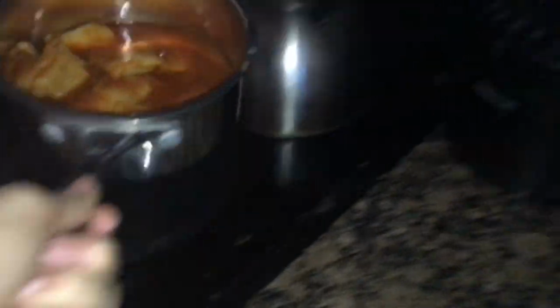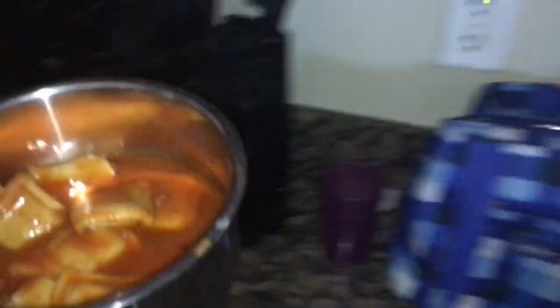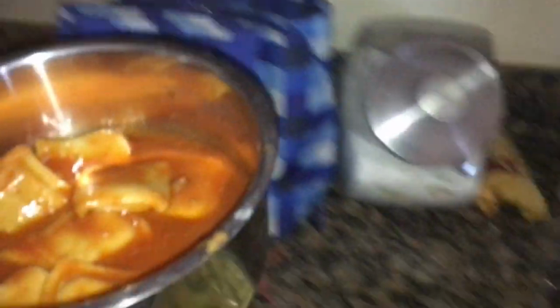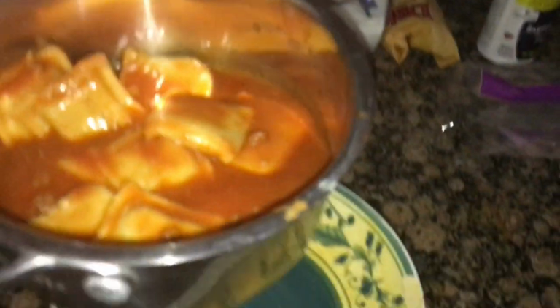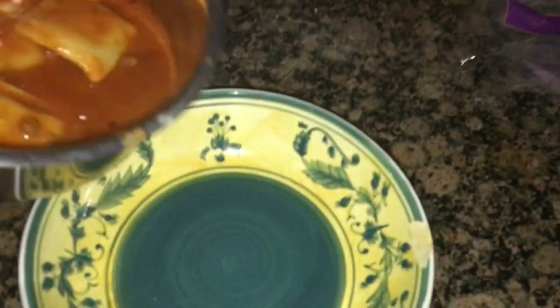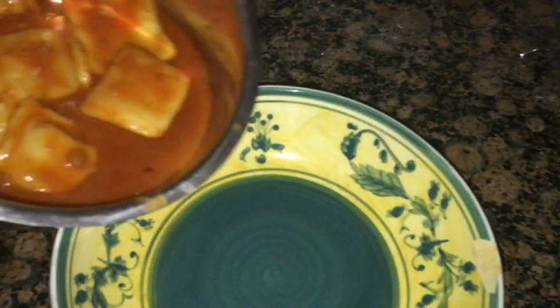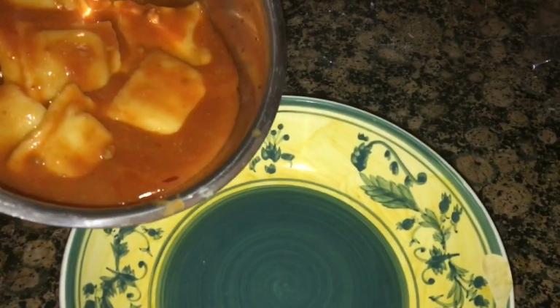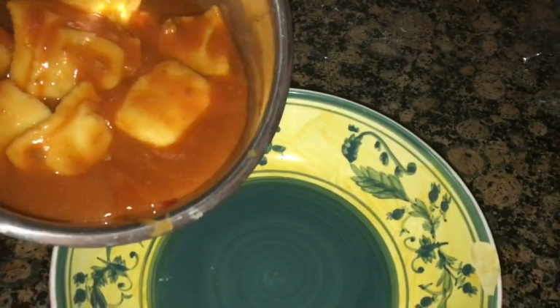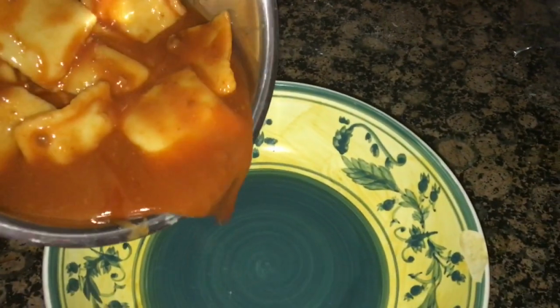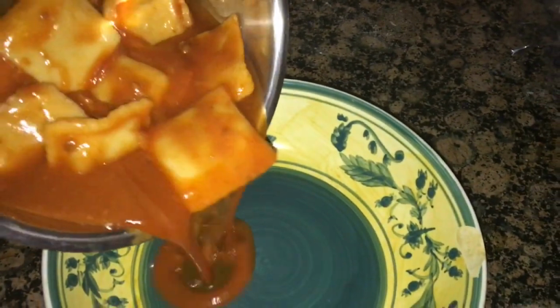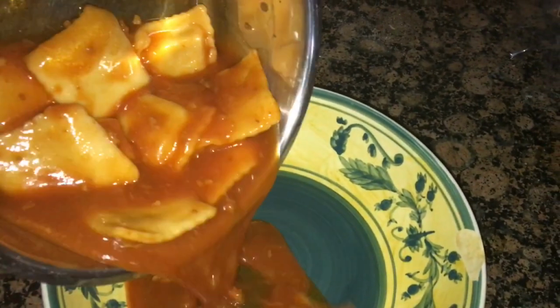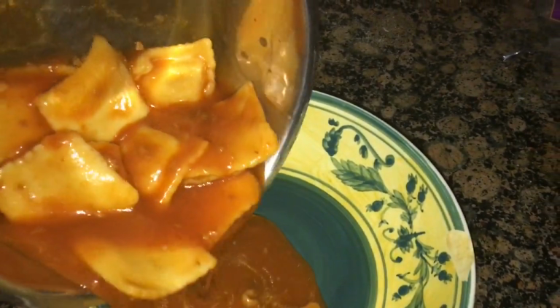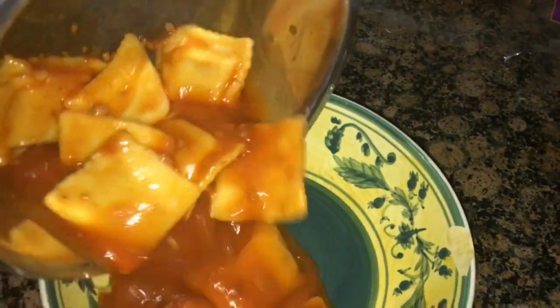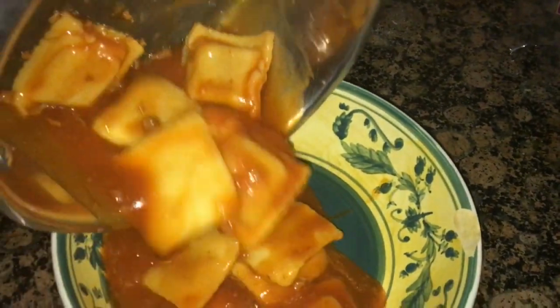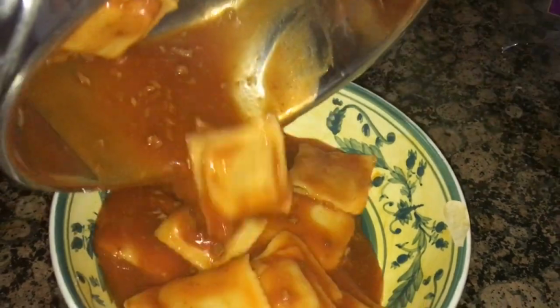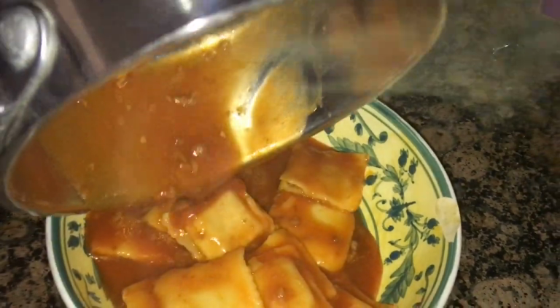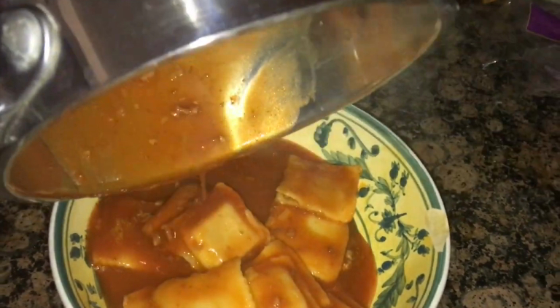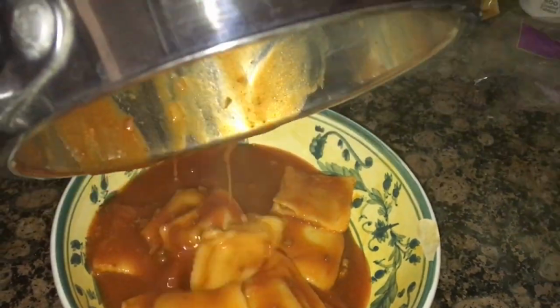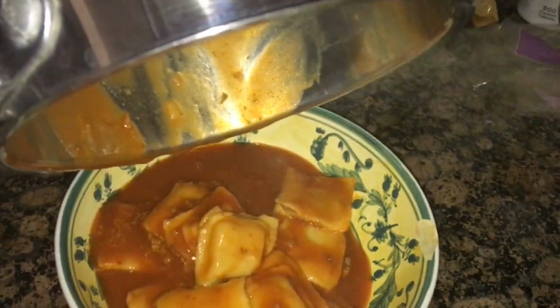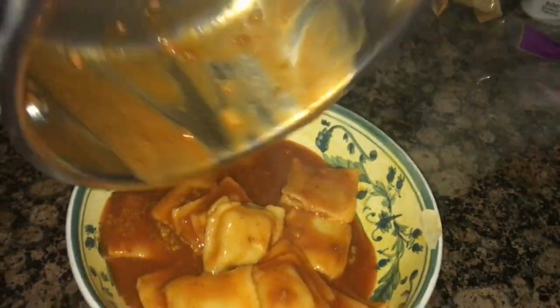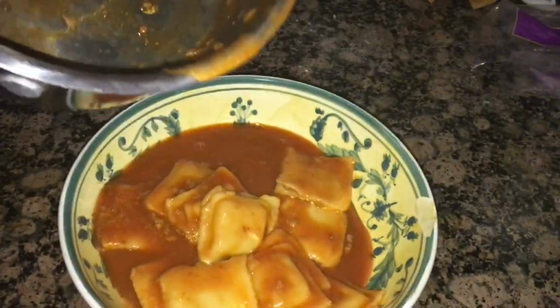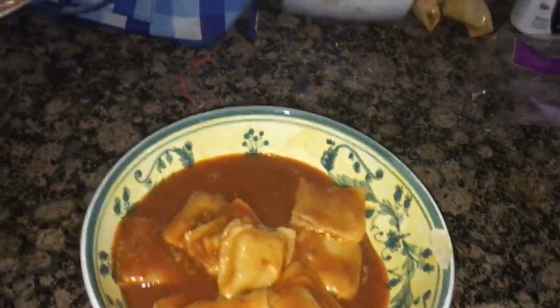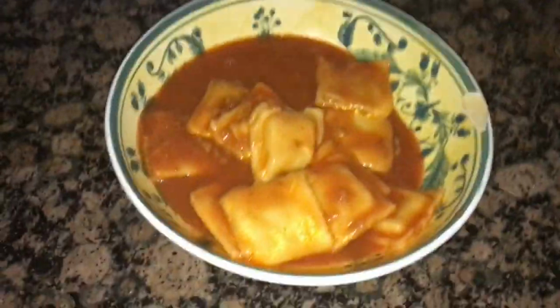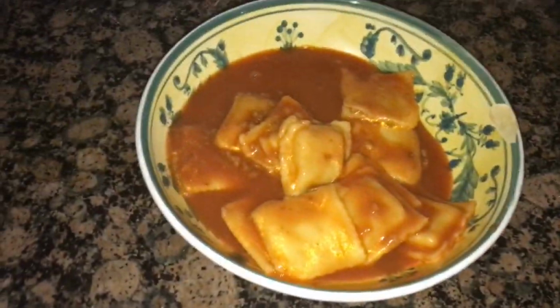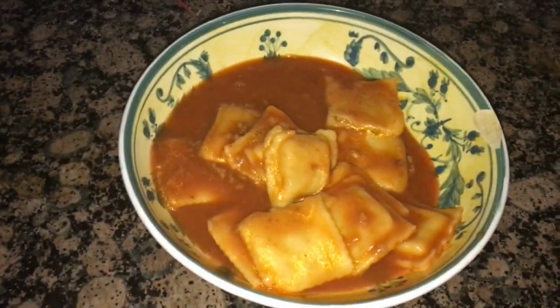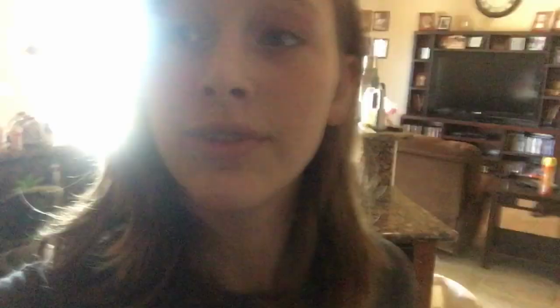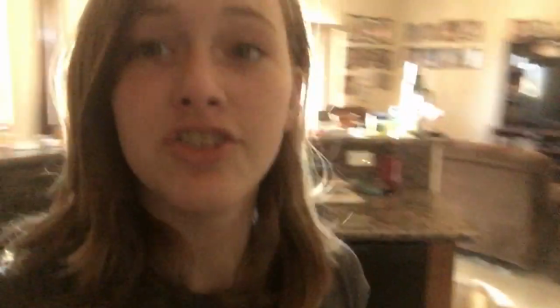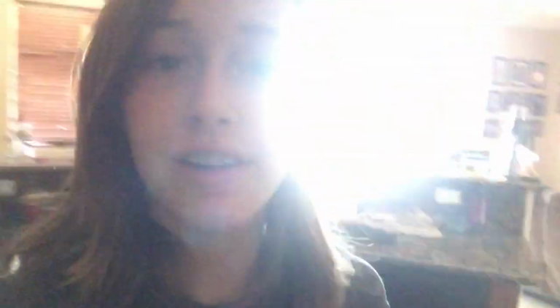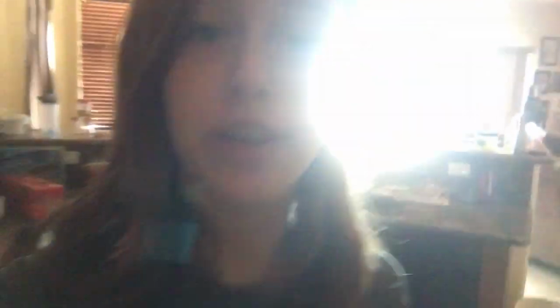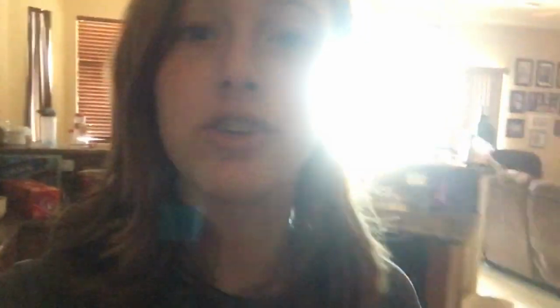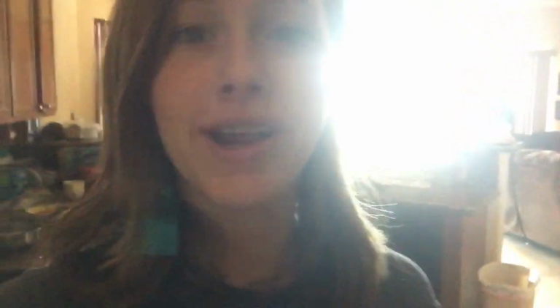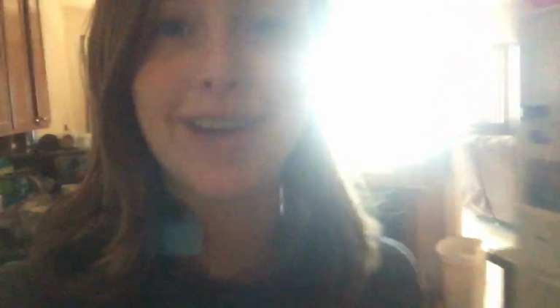Take your pan and just pour it right into the bowl. And now your dinner is ready. Just stick a fork in there and you're all ready to eat.